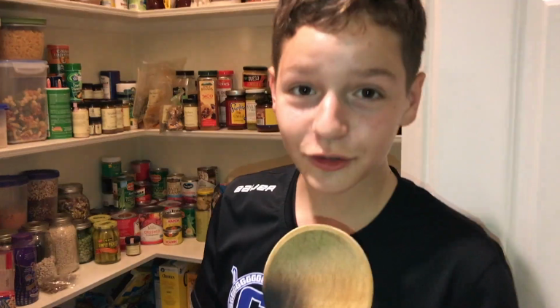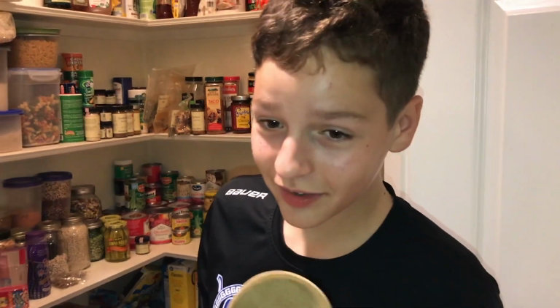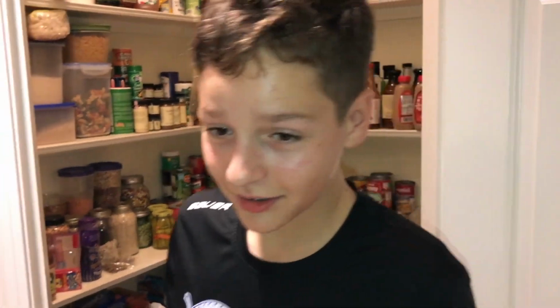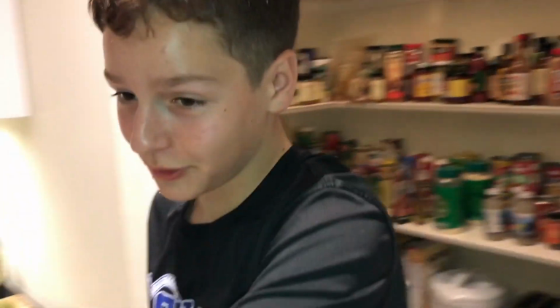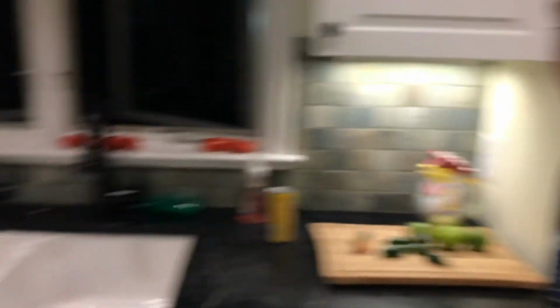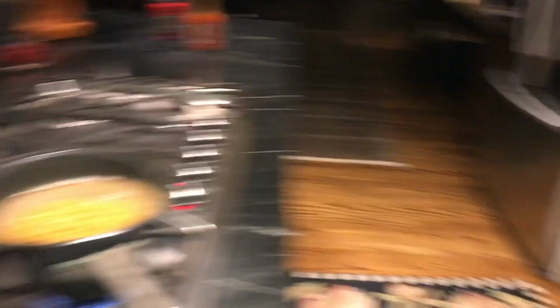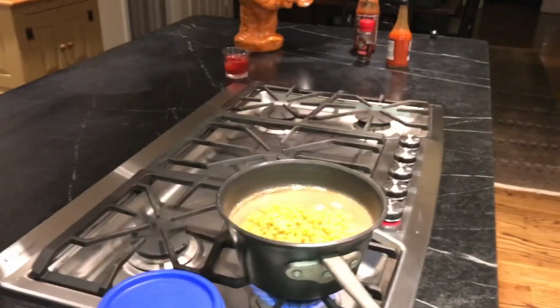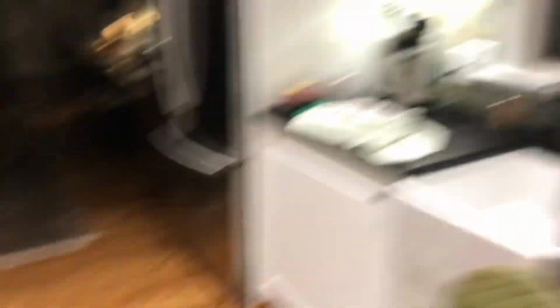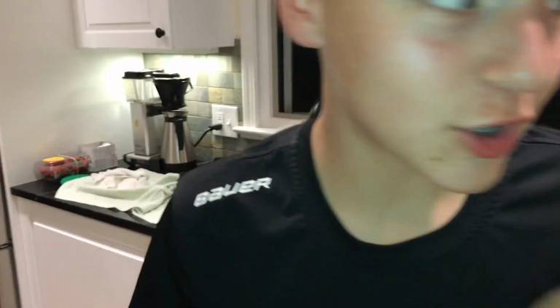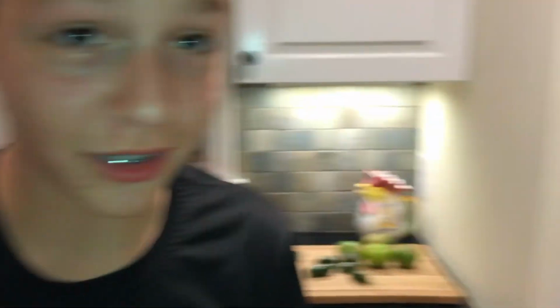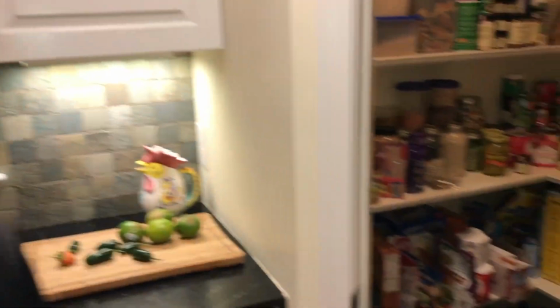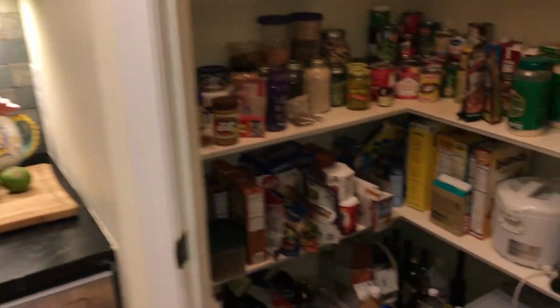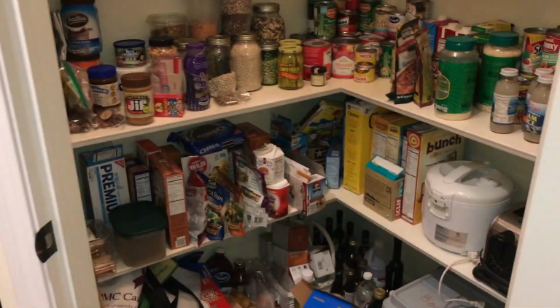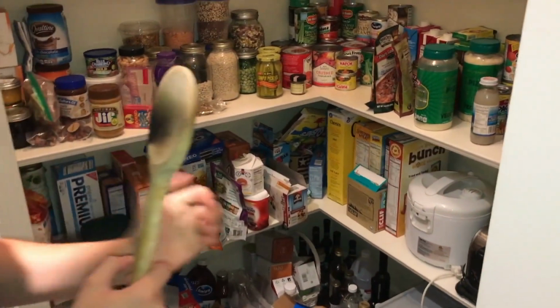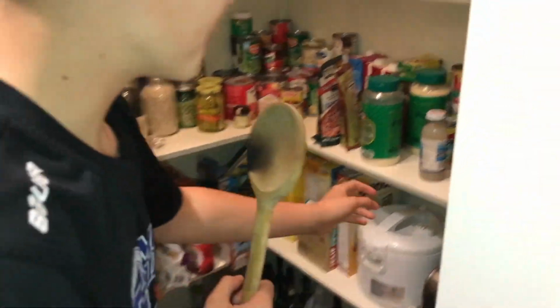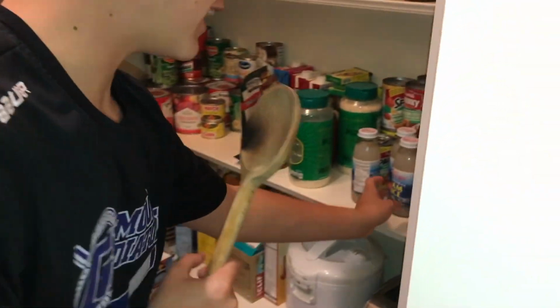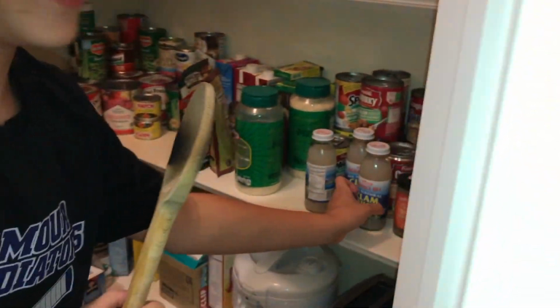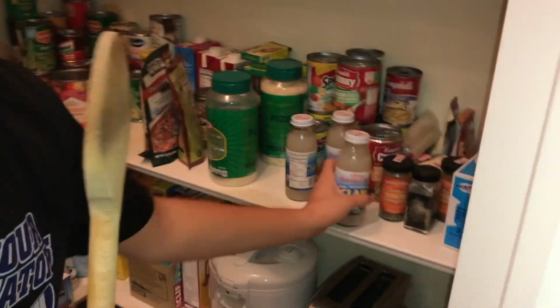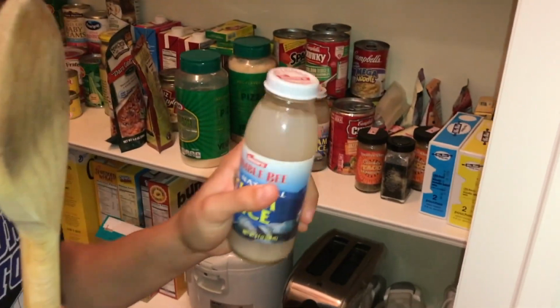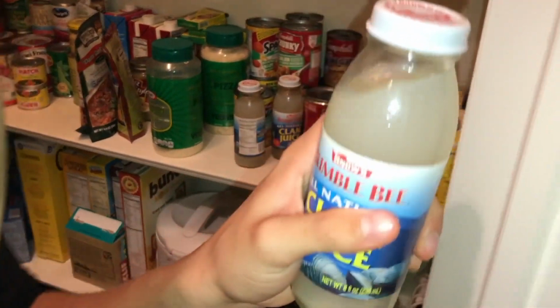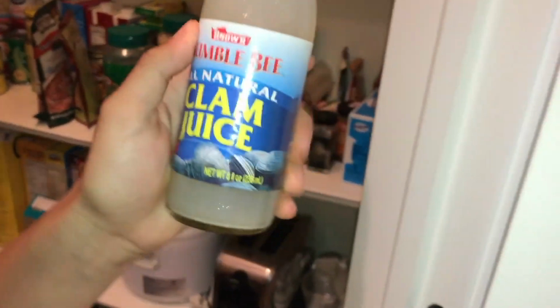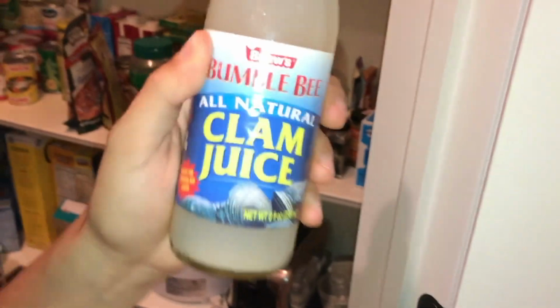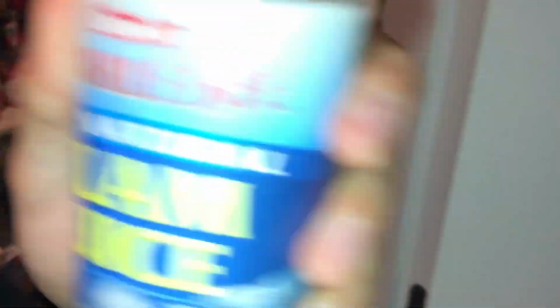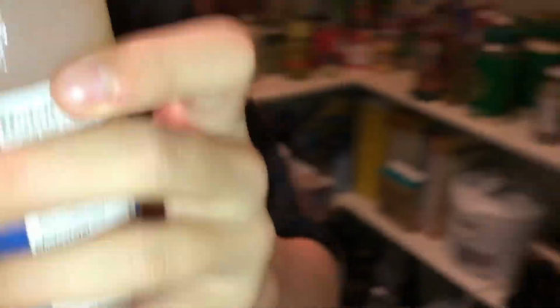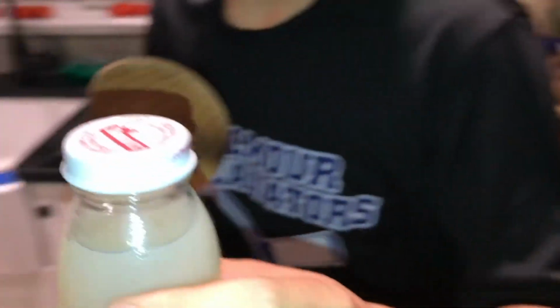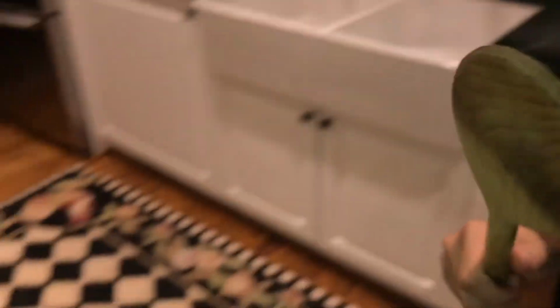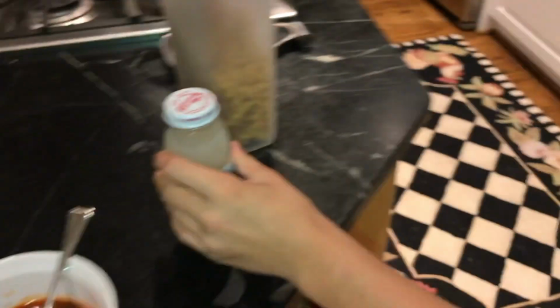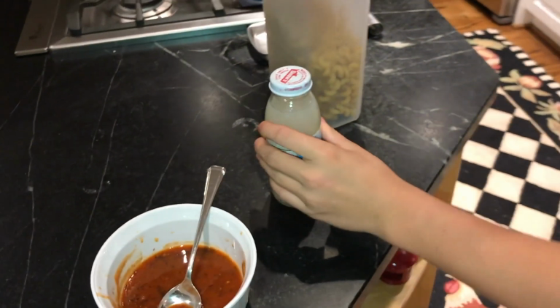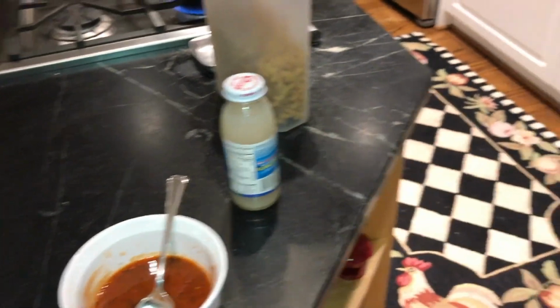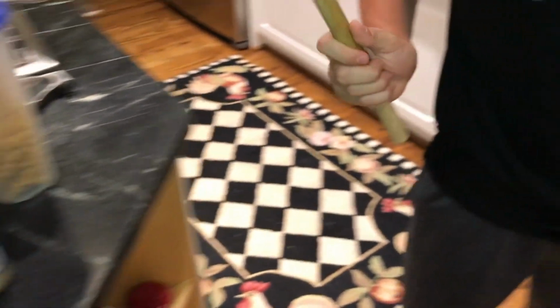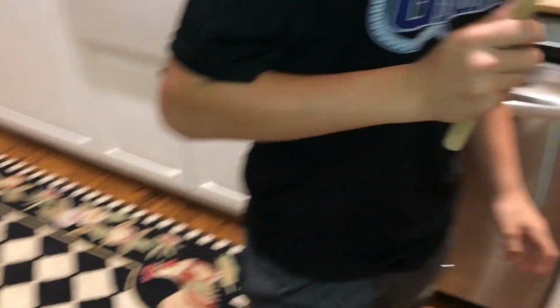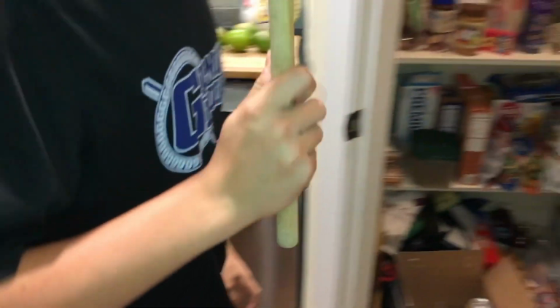Now that the noodles are added, we're going to get straight to the sauce. We're adding clam juice — clam juice. That's the best smell. I've had that on my mind.